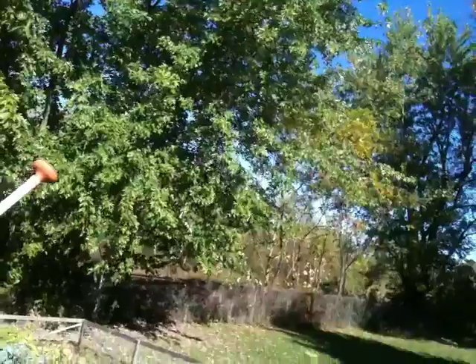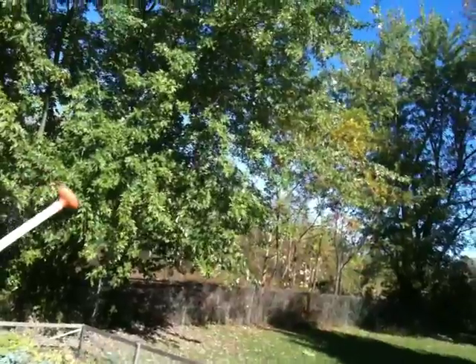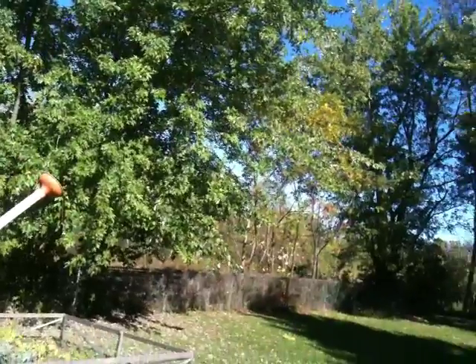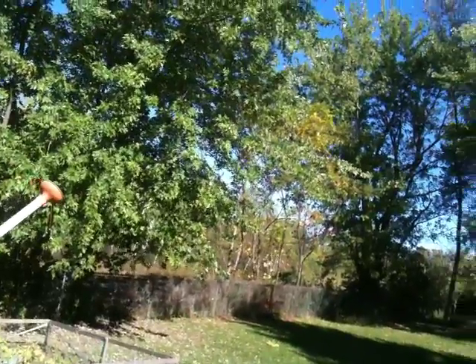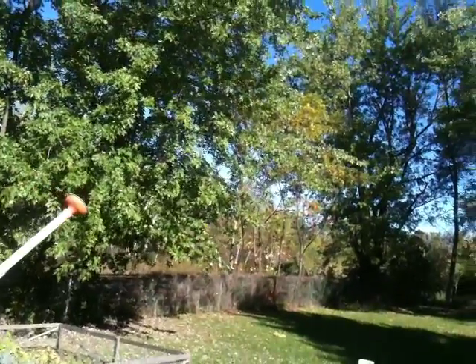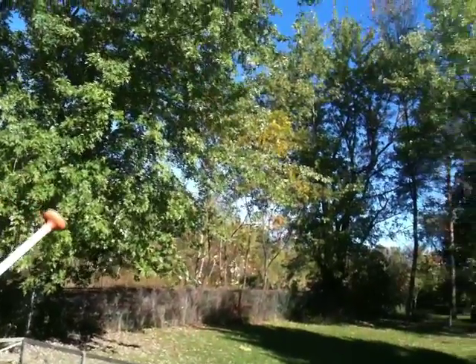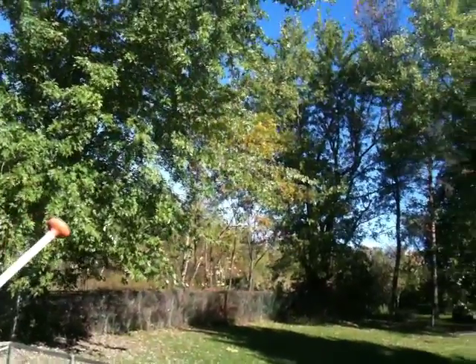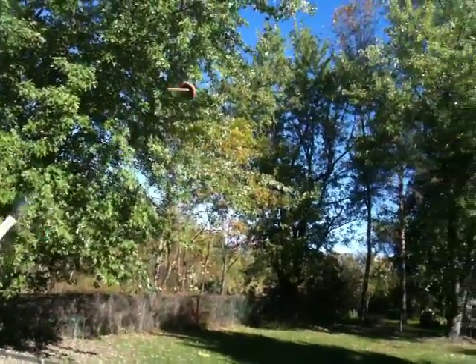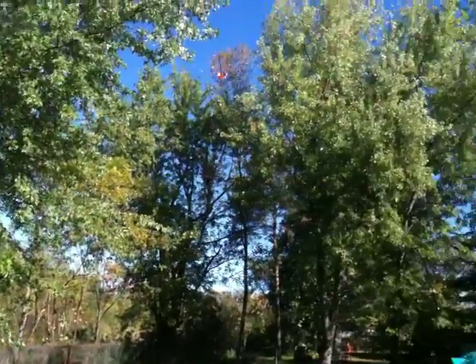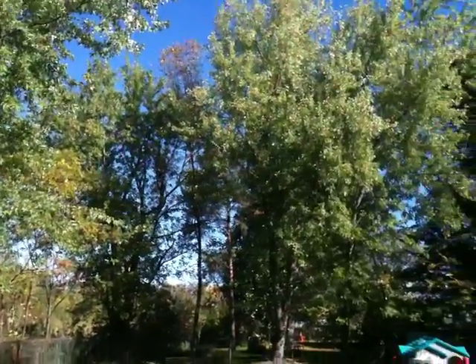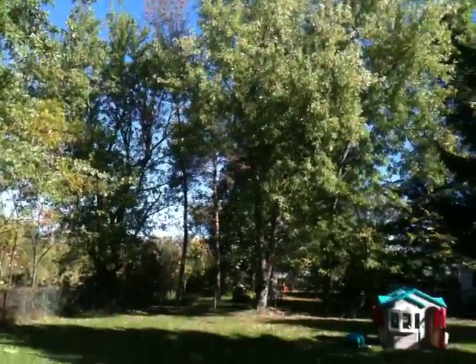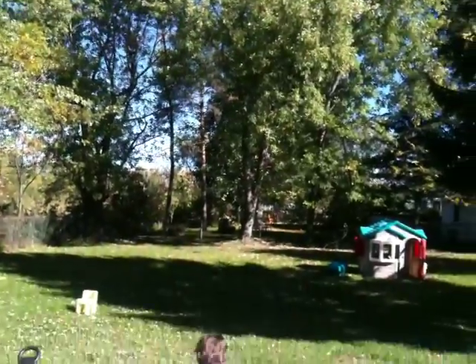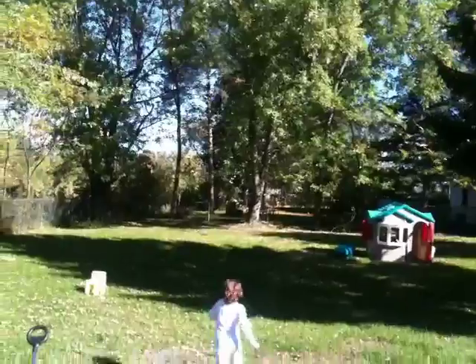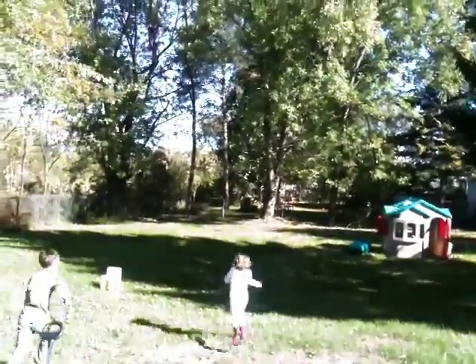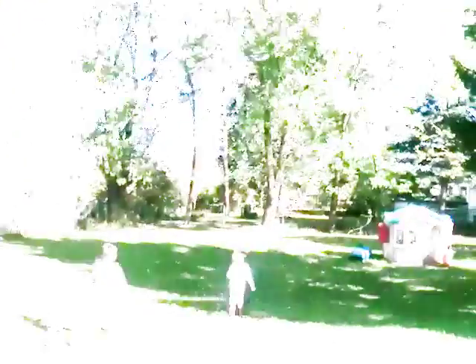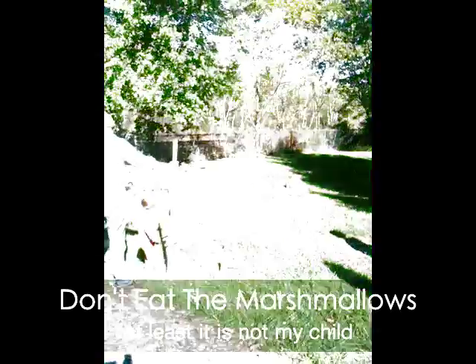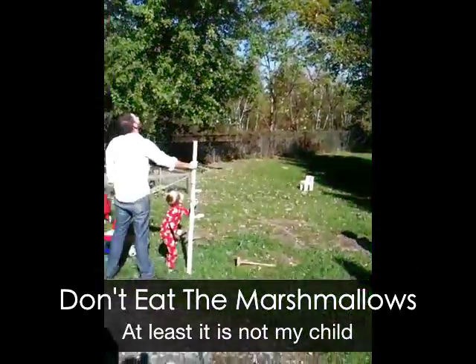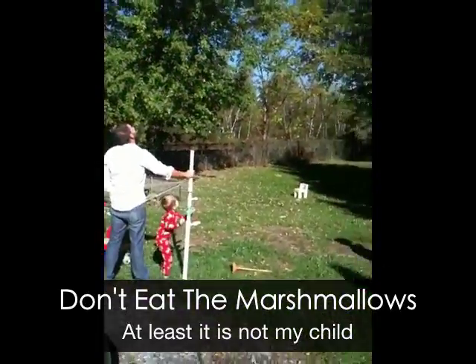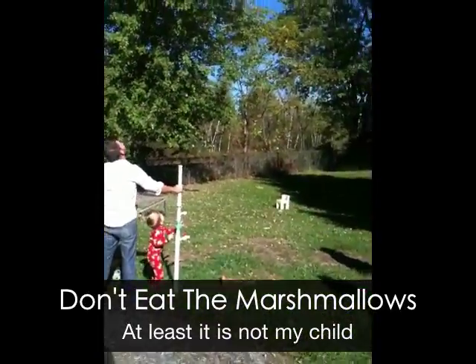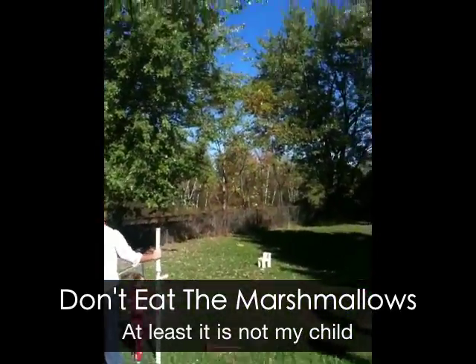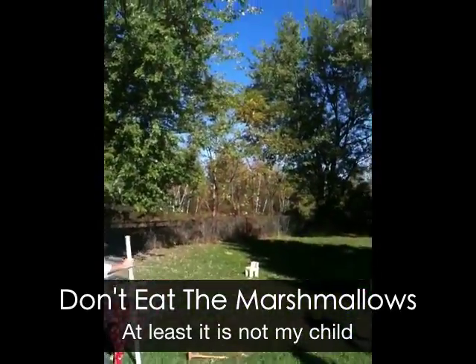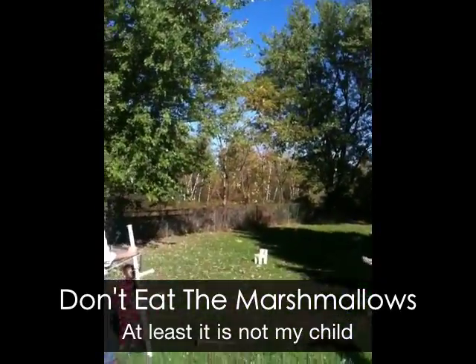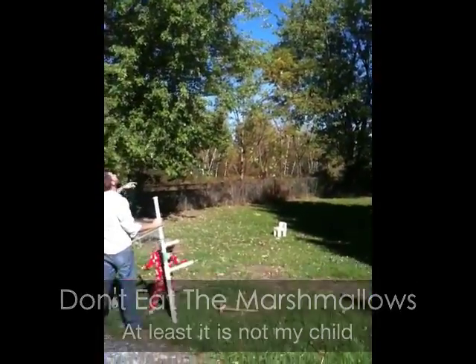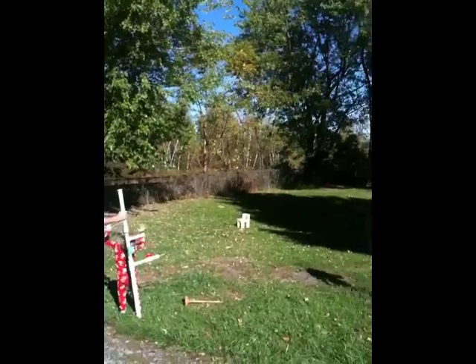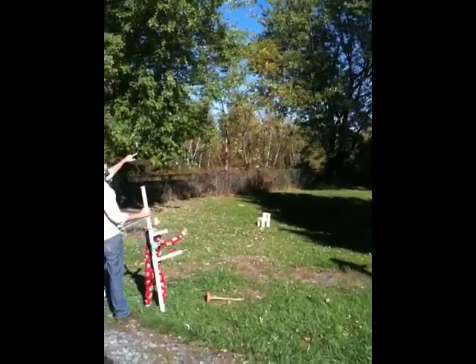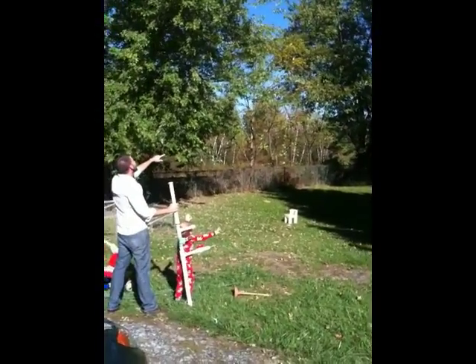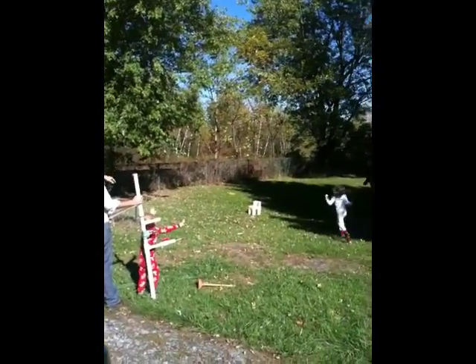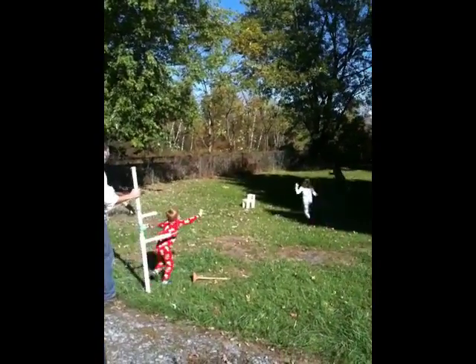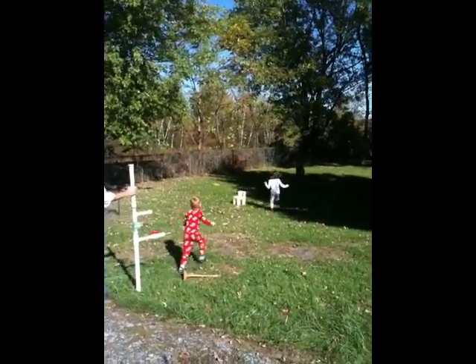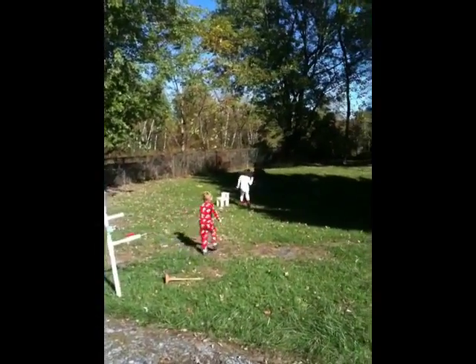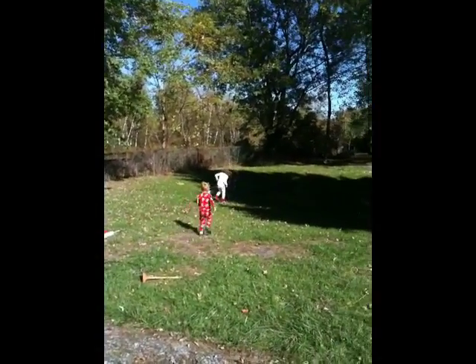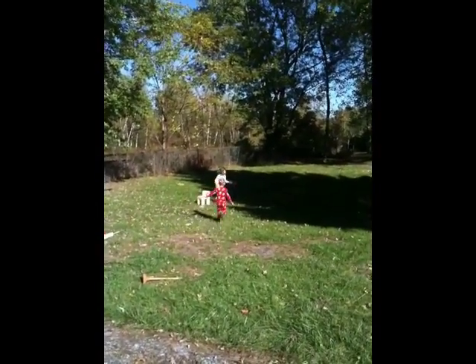Careful, everybody look out. Where is it? Lay in the yard.